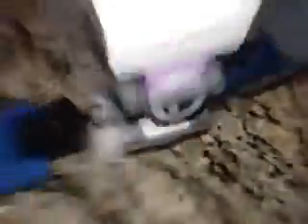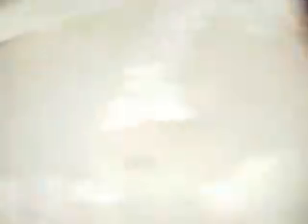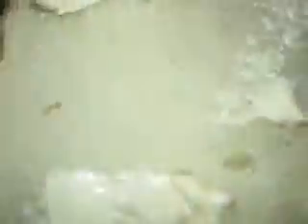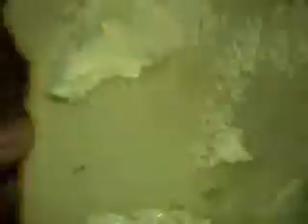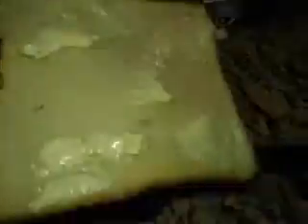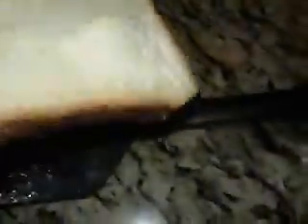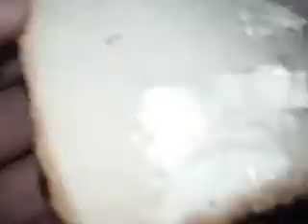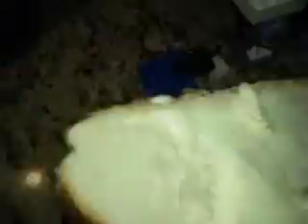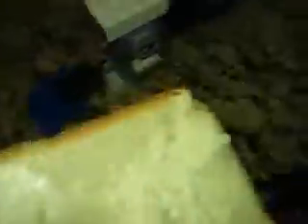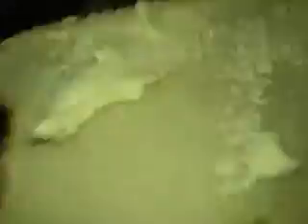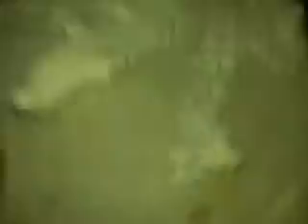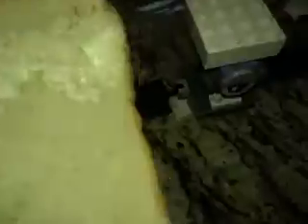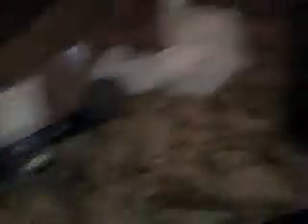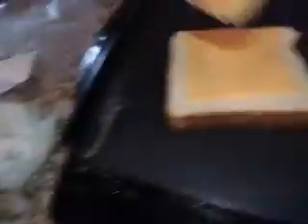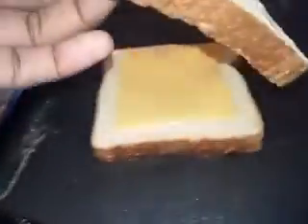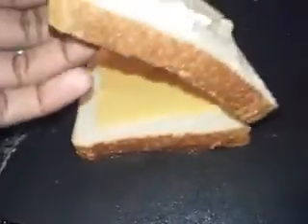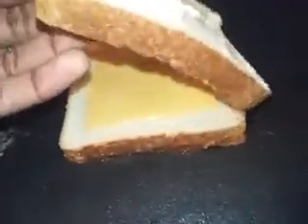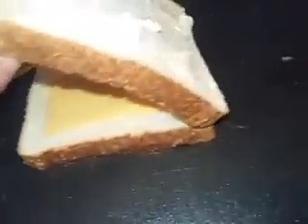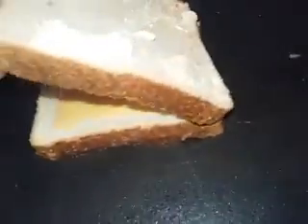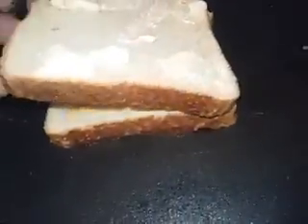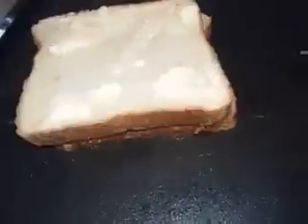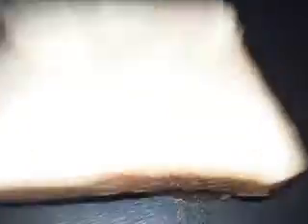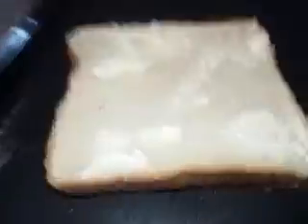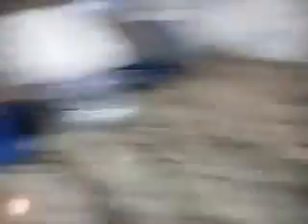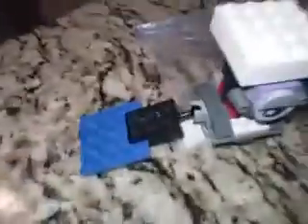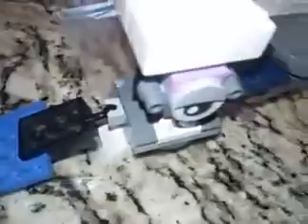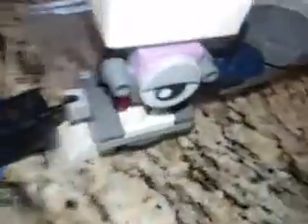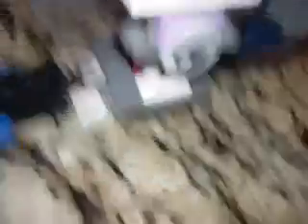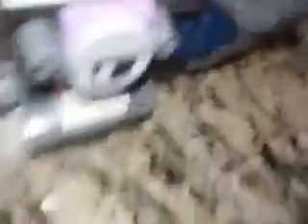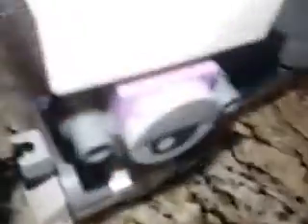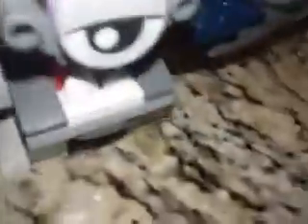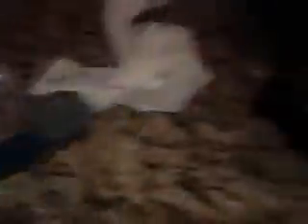After that, when it has the noise, you put another corner, corner, corner, corner, middle — bread on top of that one. And then, get this, you flip the dip.